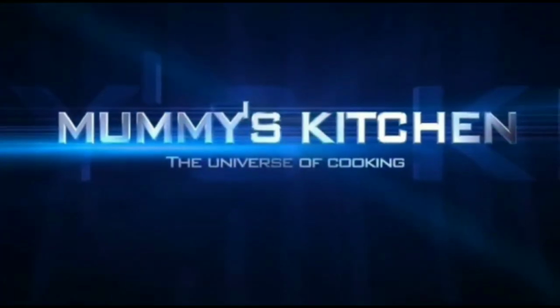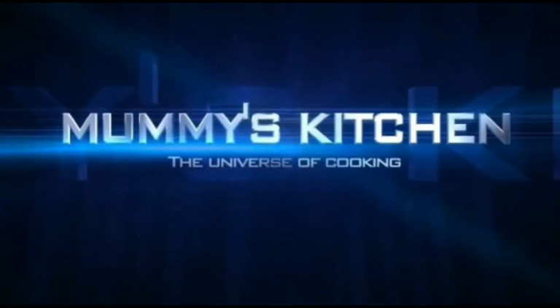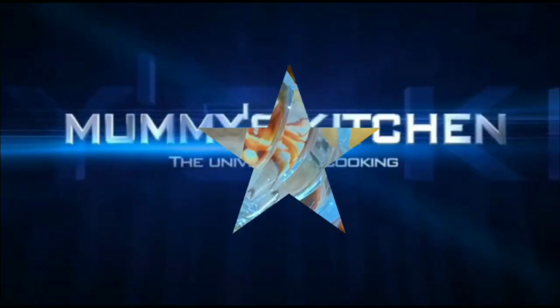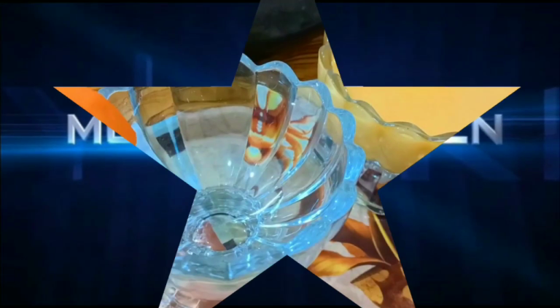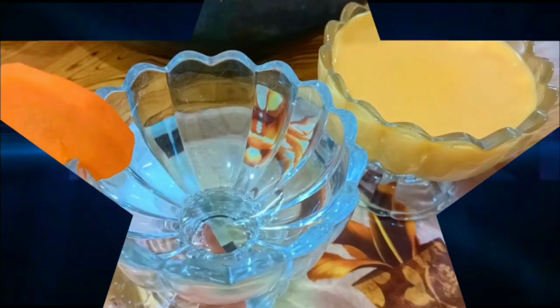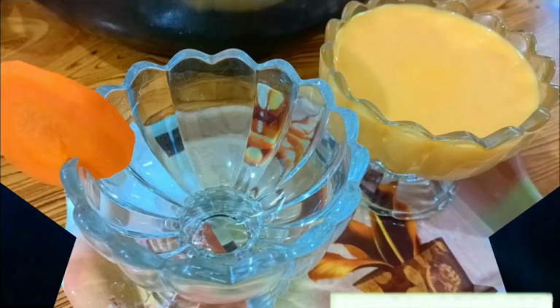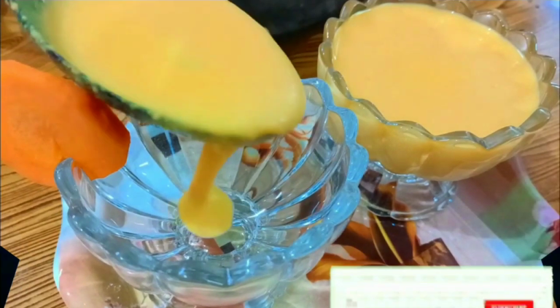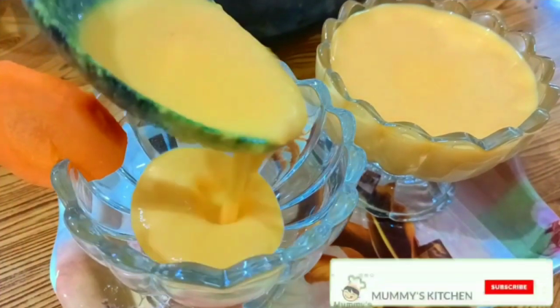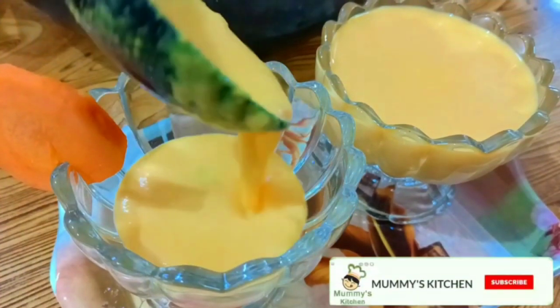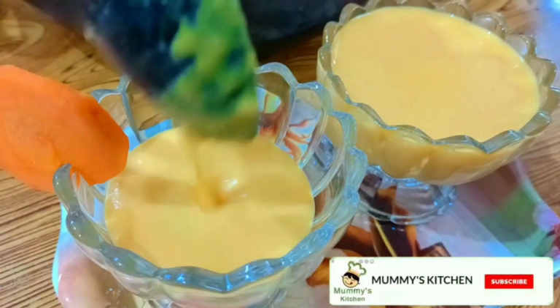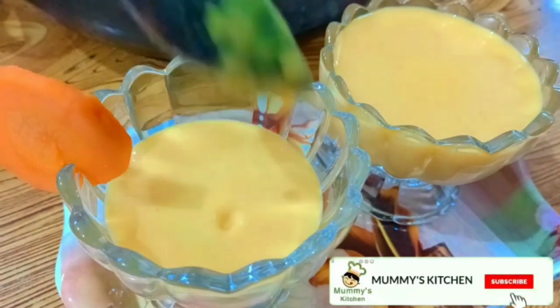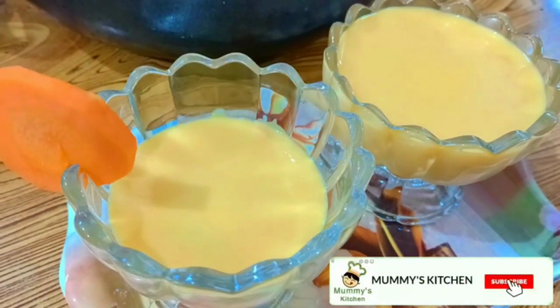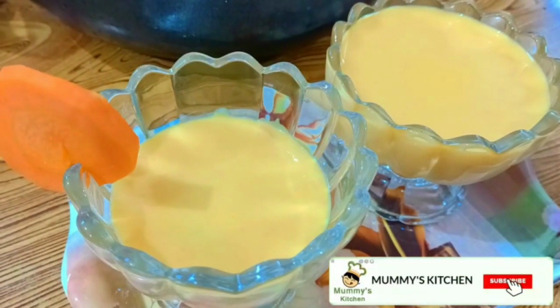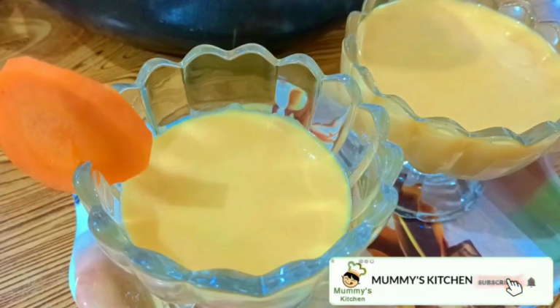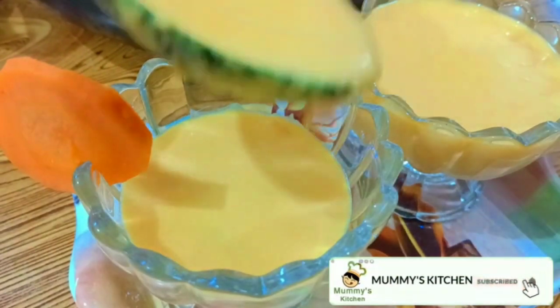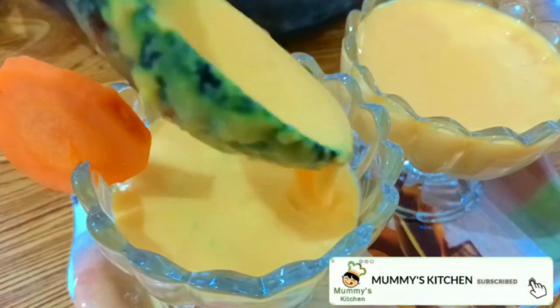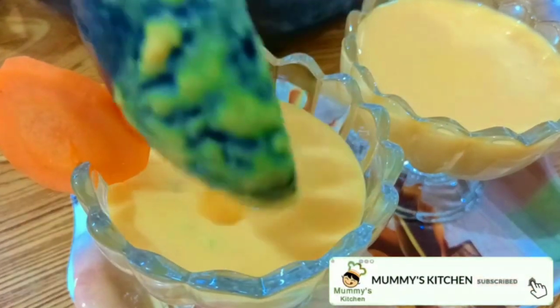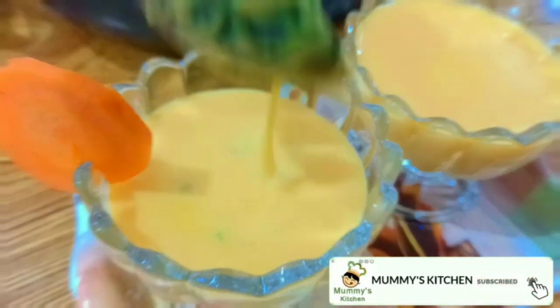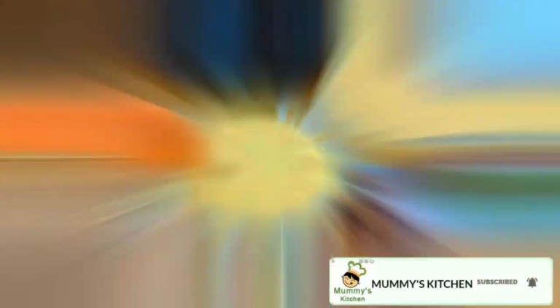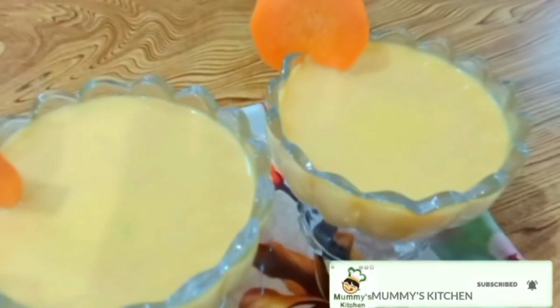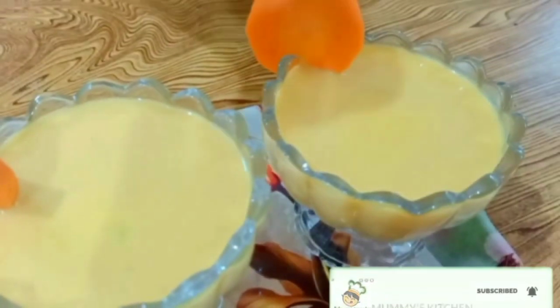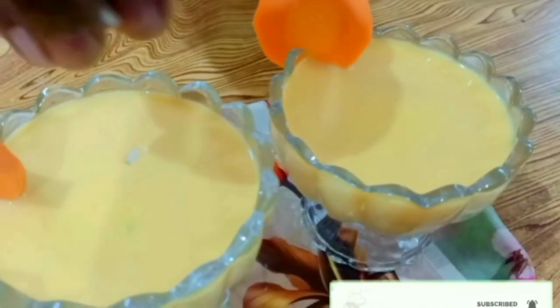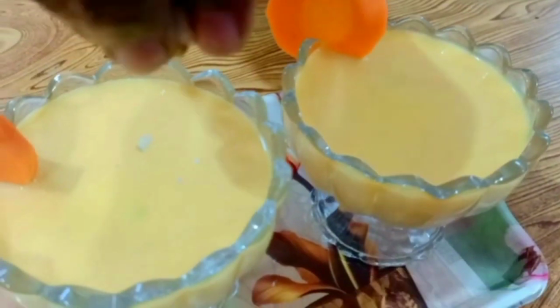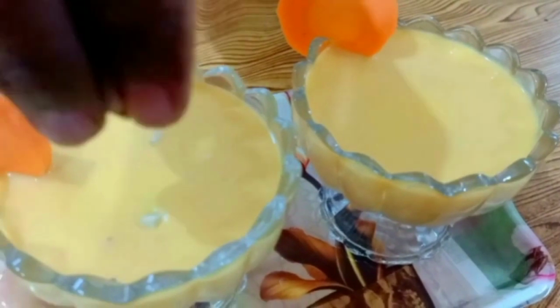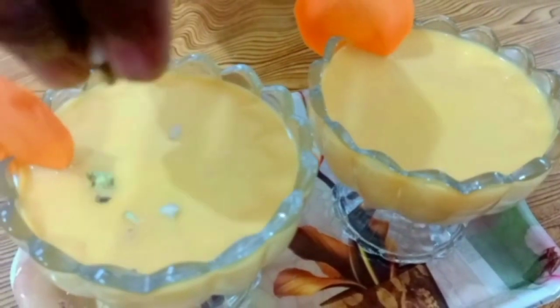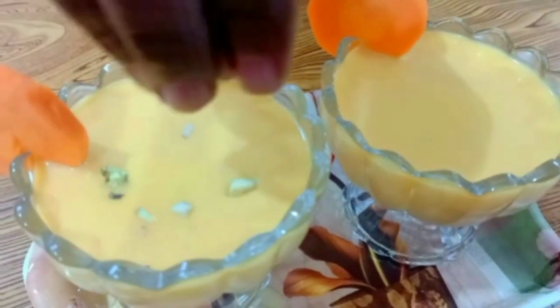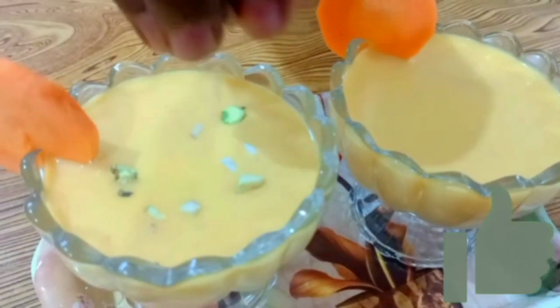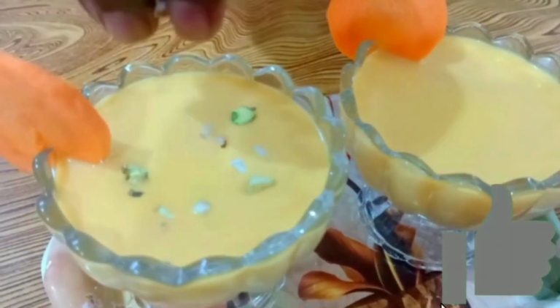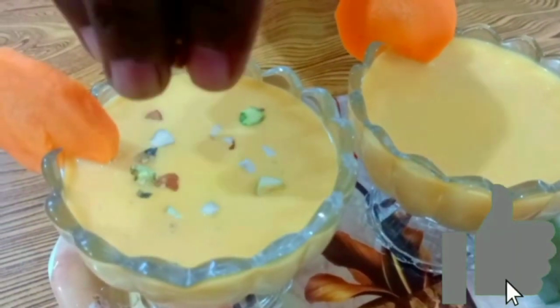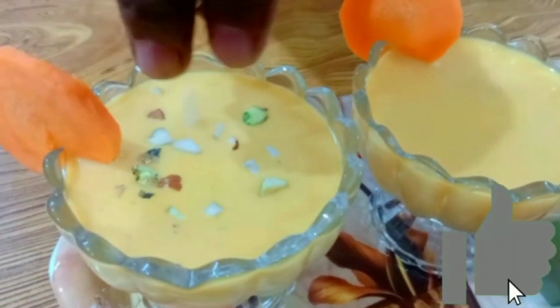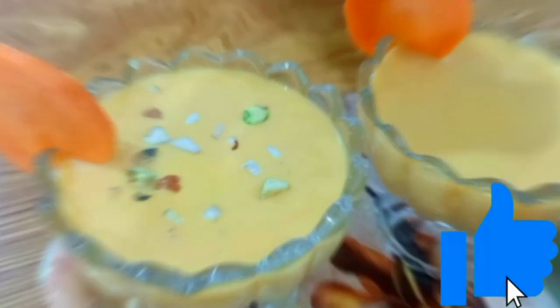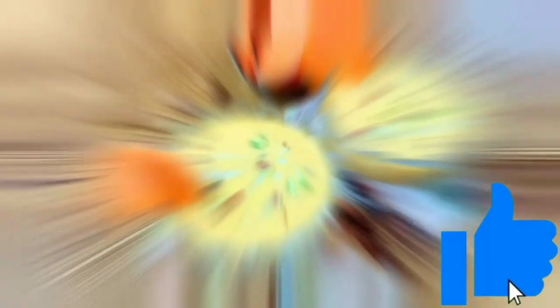Hi friends! Welcome to Momi's Kitchen. Today's video is very tasty and healthy. I'm going to show you how easy it is to cook carrot payasam.